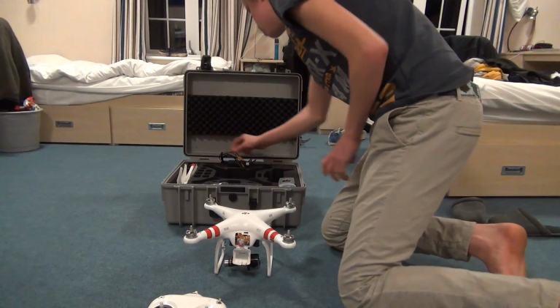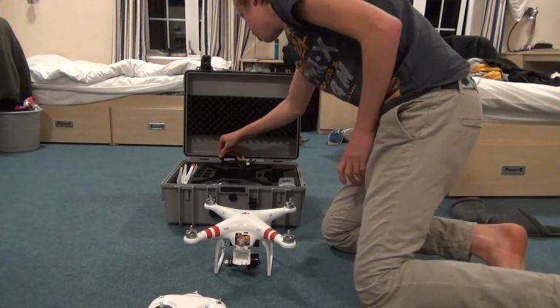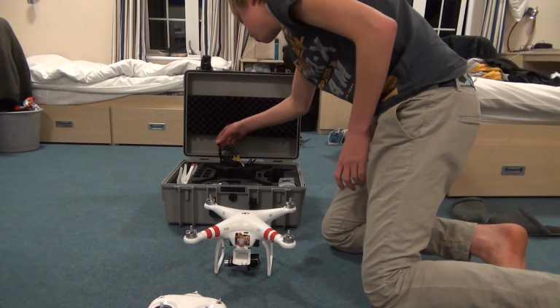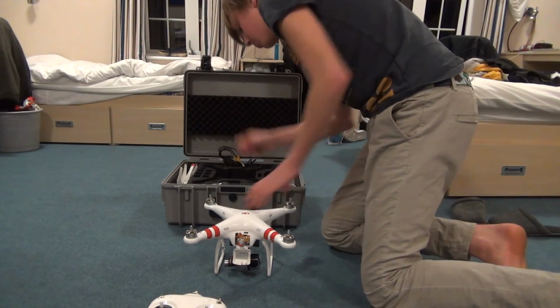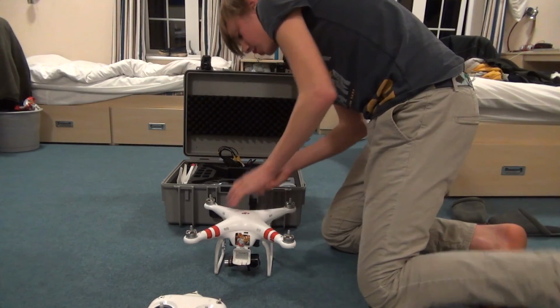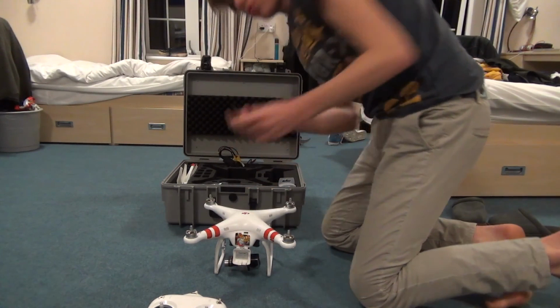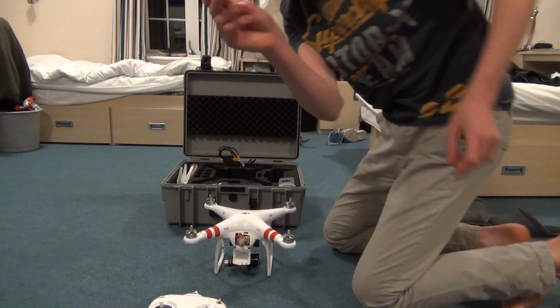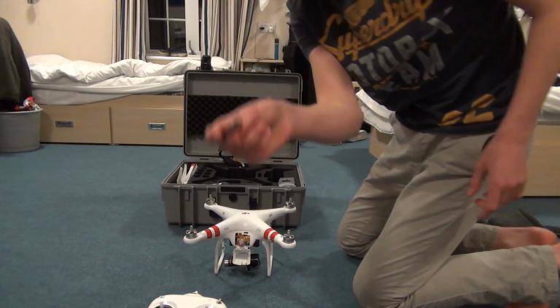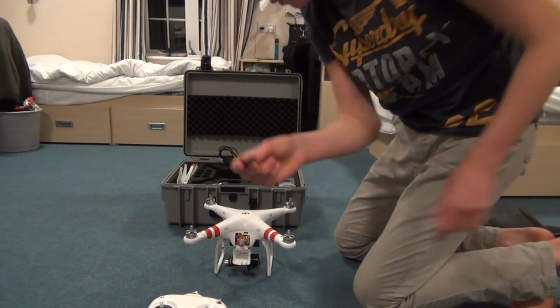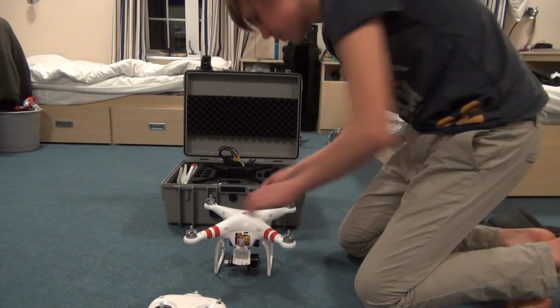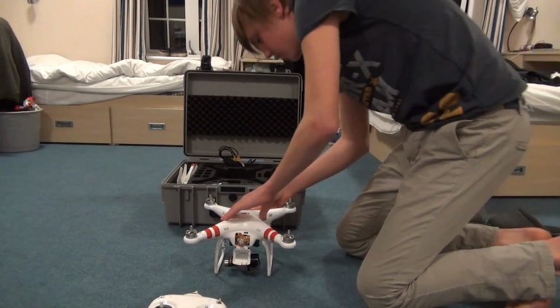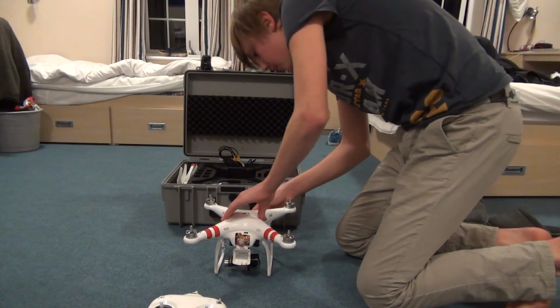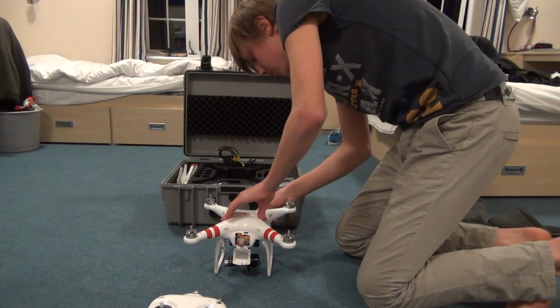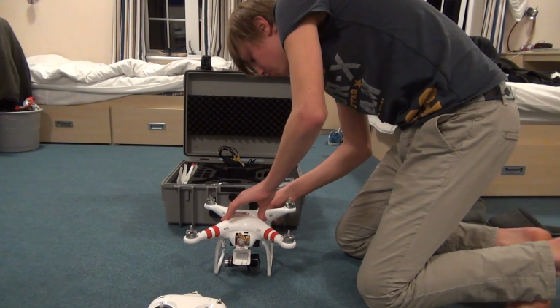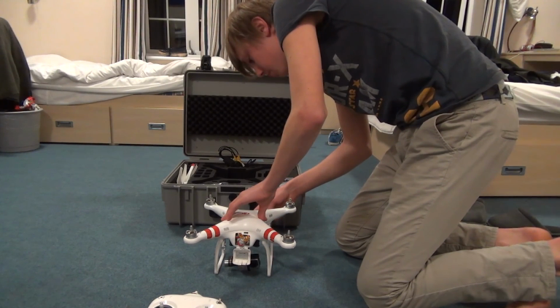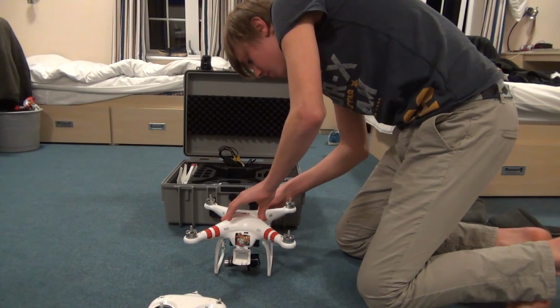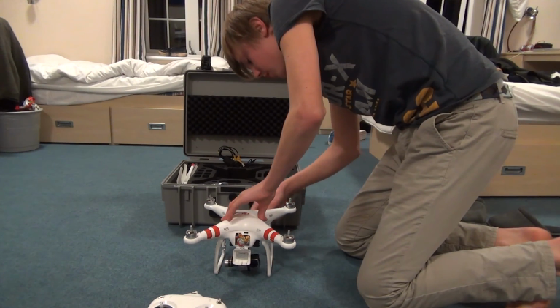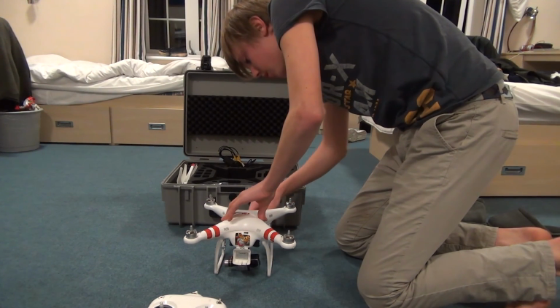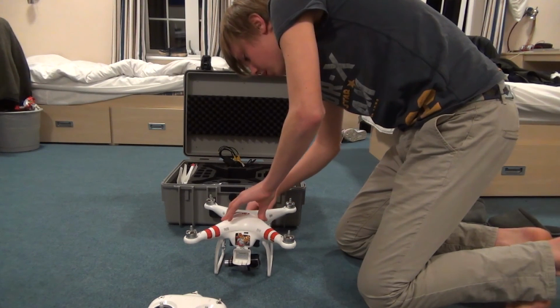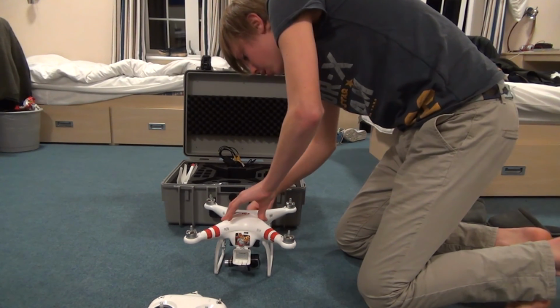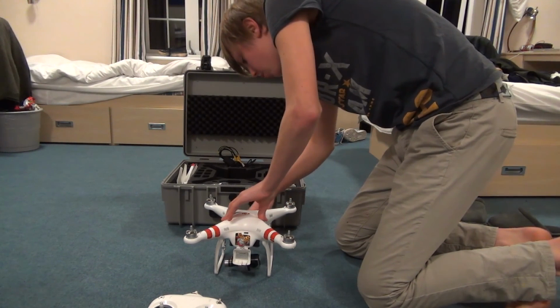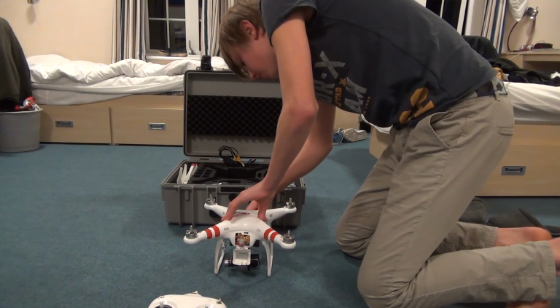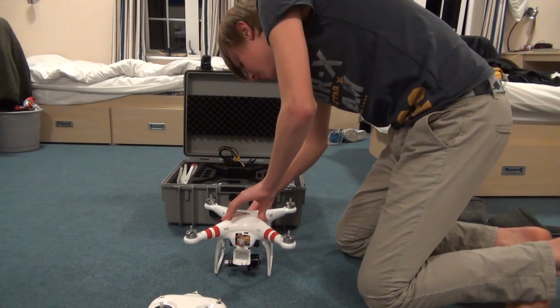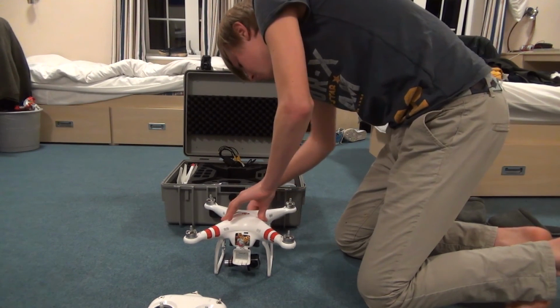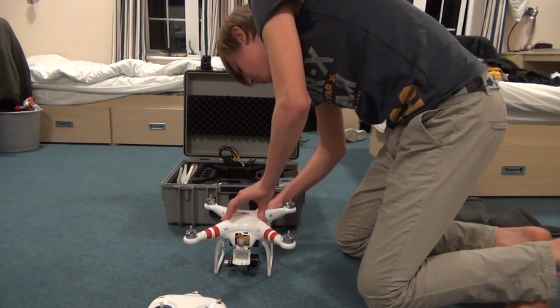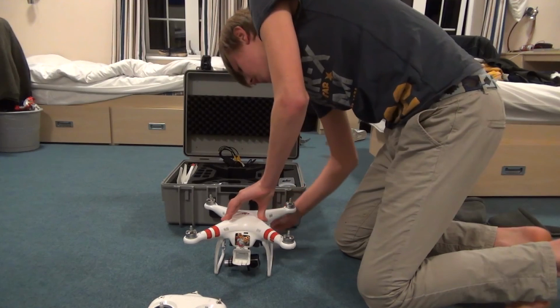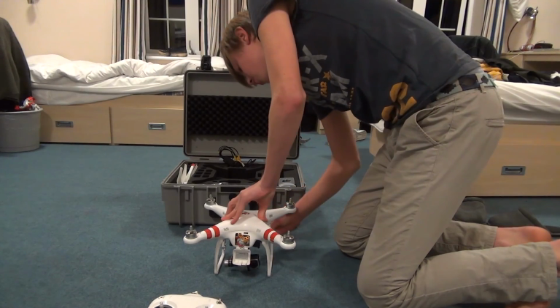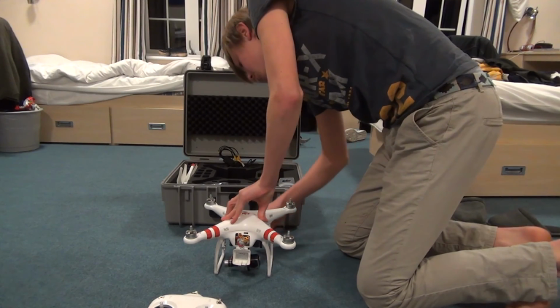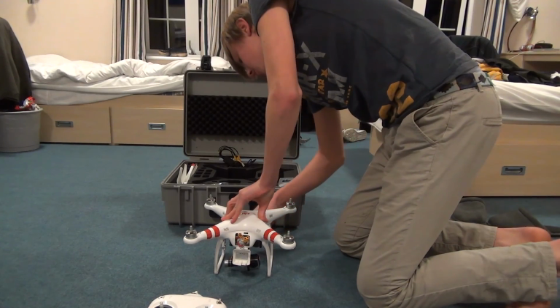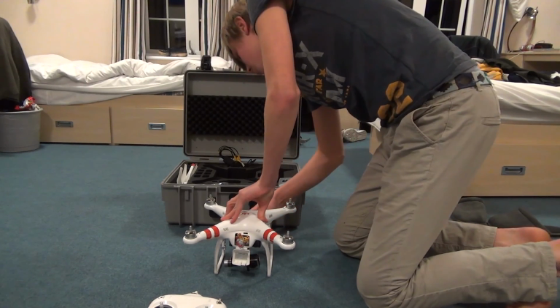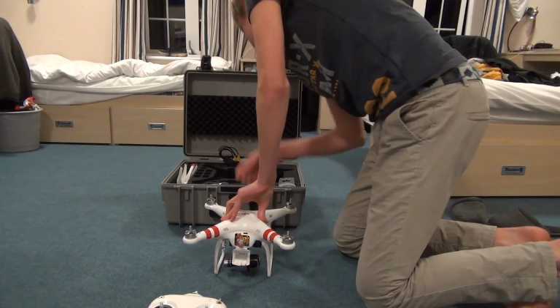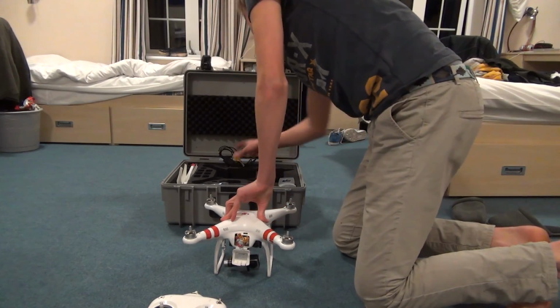What you have to remember is you always have to have this attached at all times. Otherwise it burns out the transmitter, which you do not want.